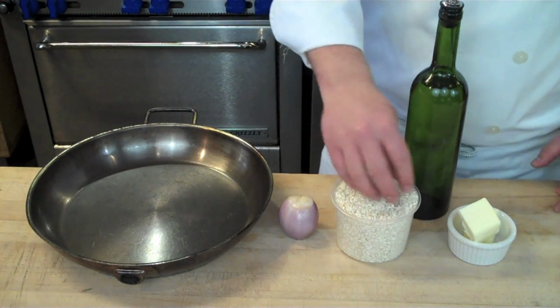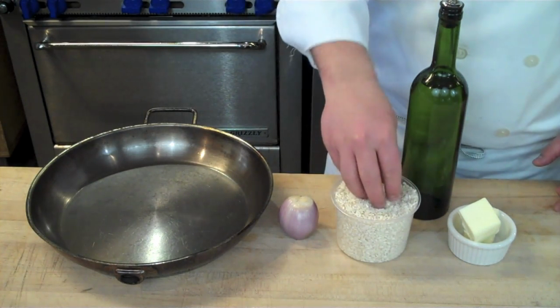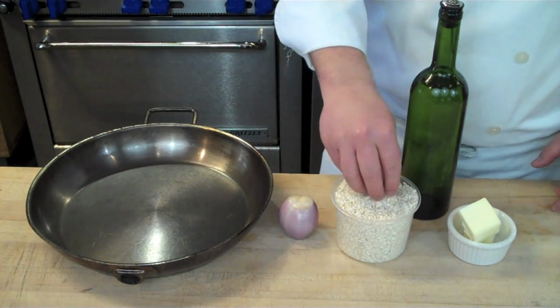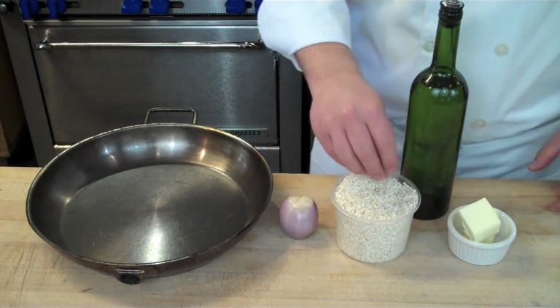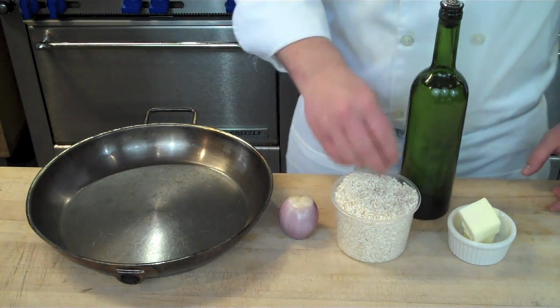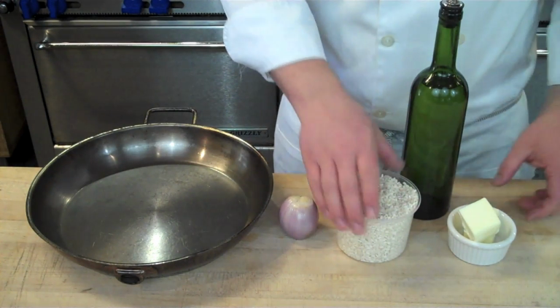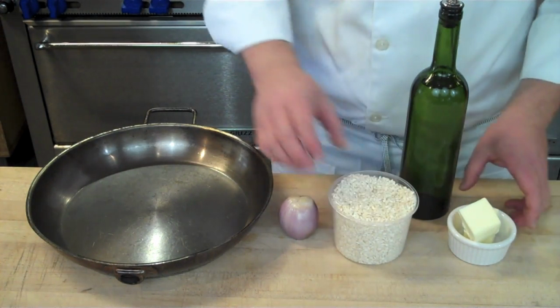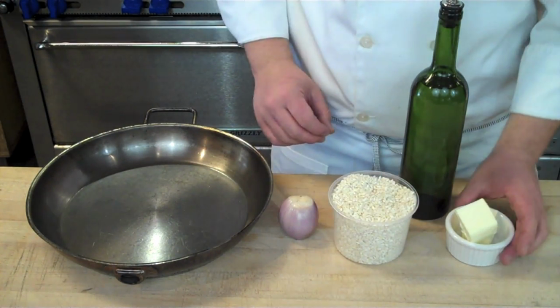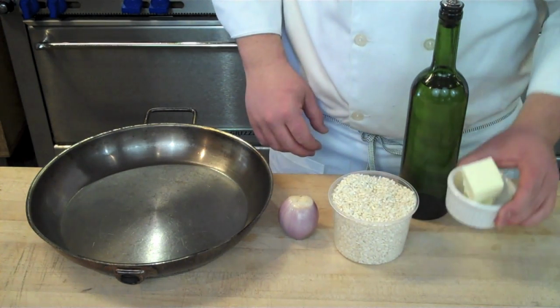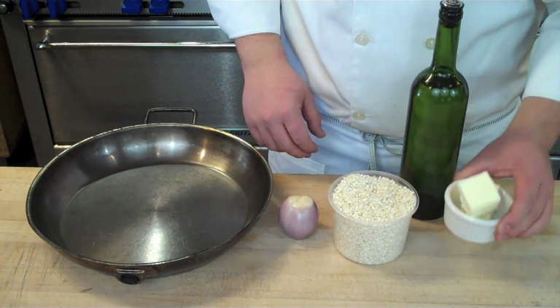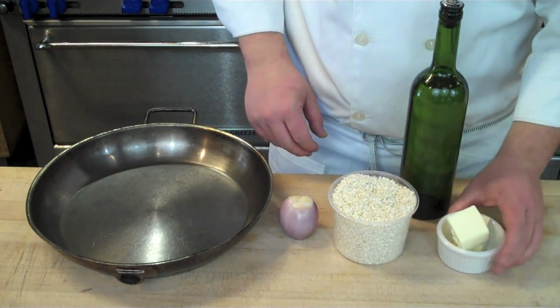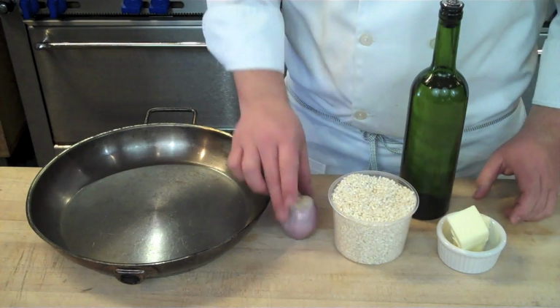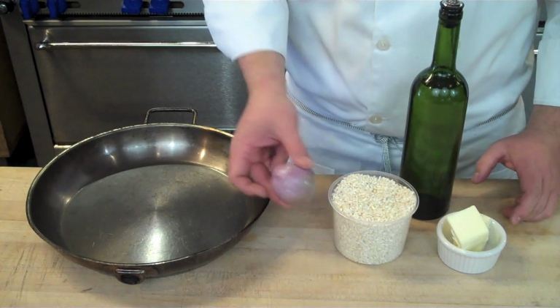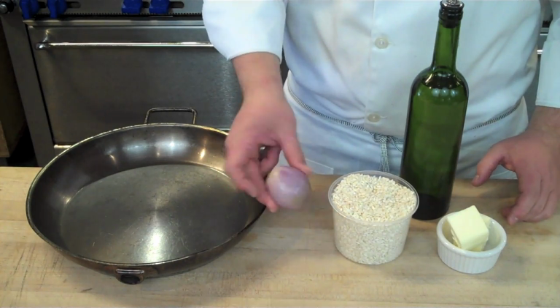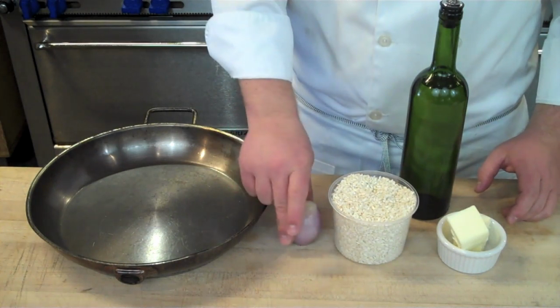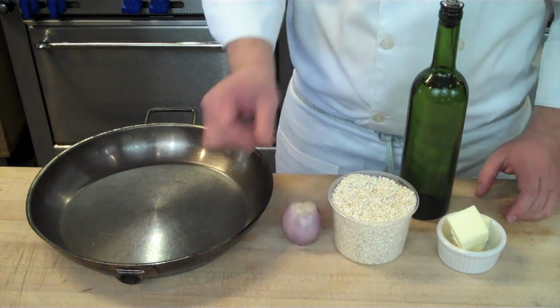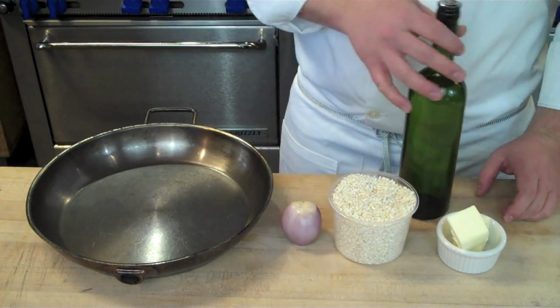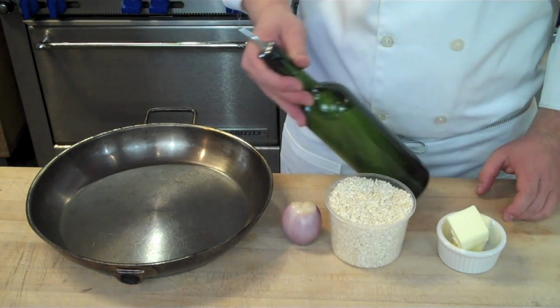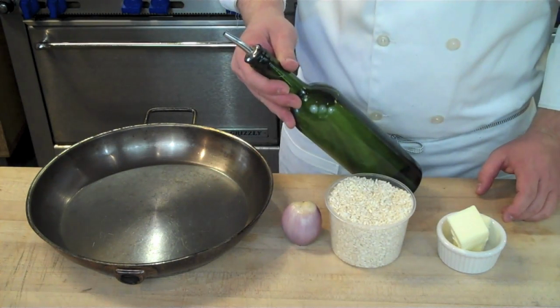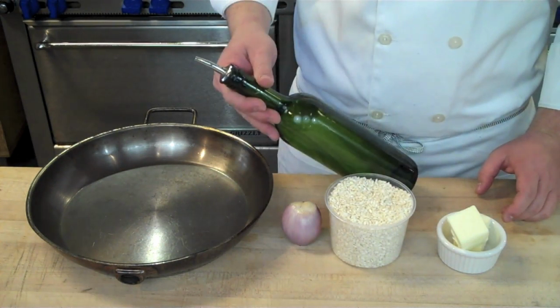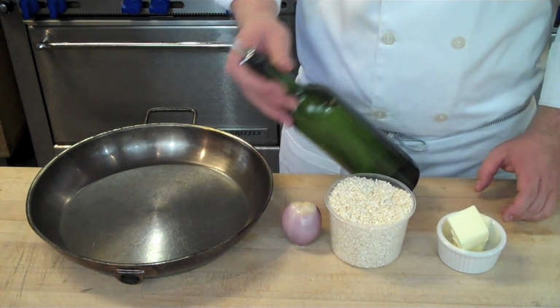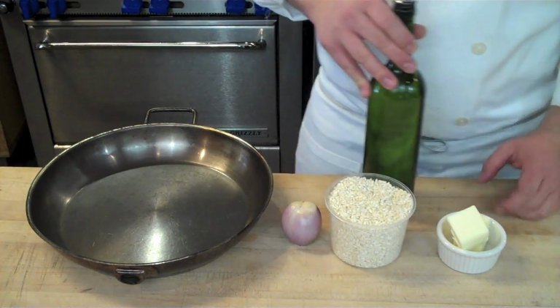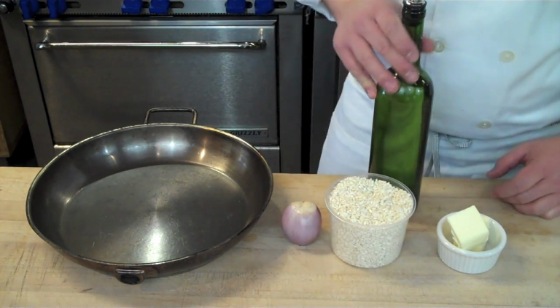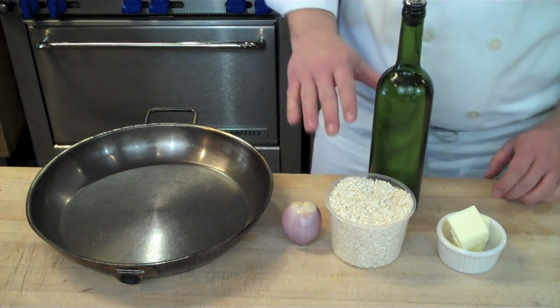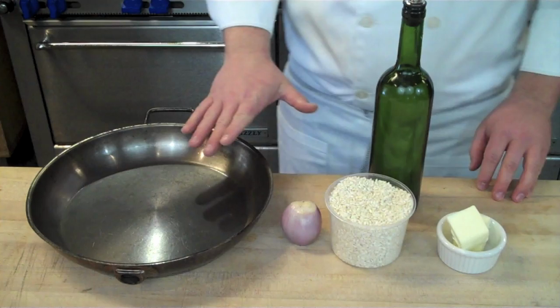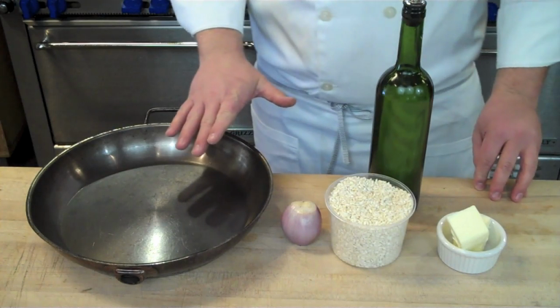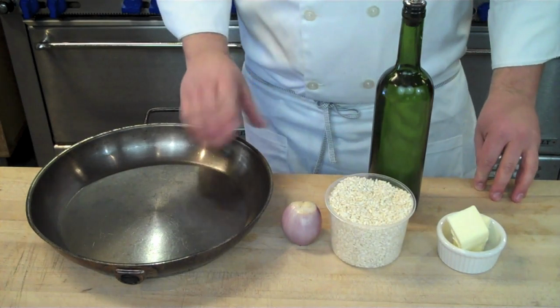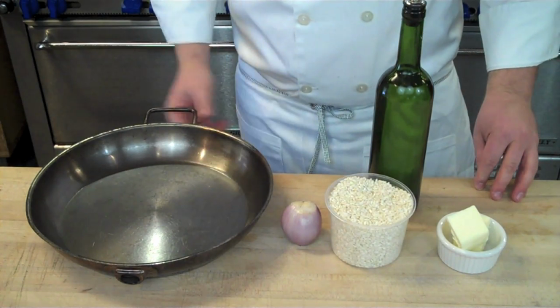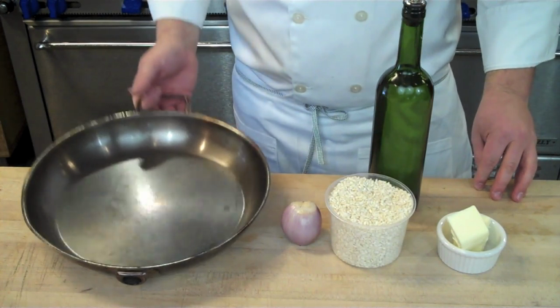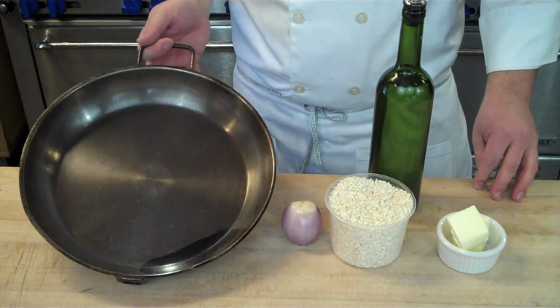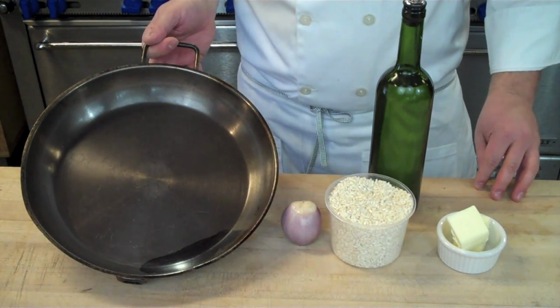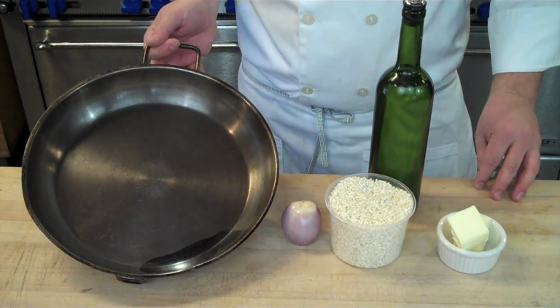Here we have Arborio rice — or other forms of risotto rice, but Arborio is commonly what is used — and we also have some butter, a medium or large shallot, and a bottle of white wine. We won't need the whole bottle, but it never hurts to have it around.